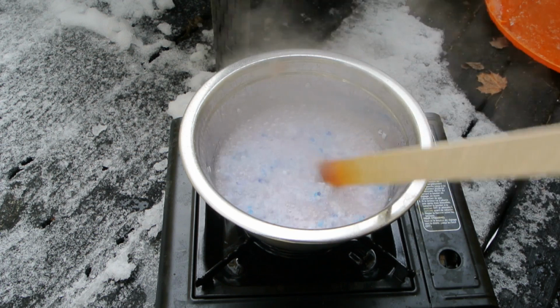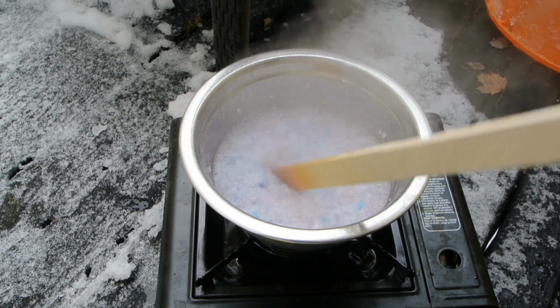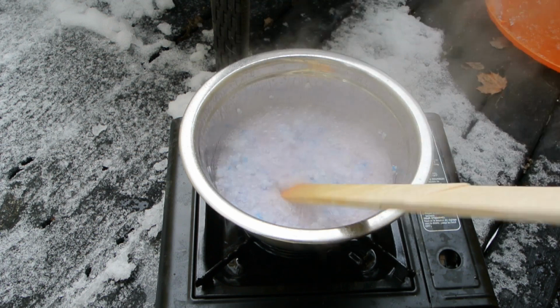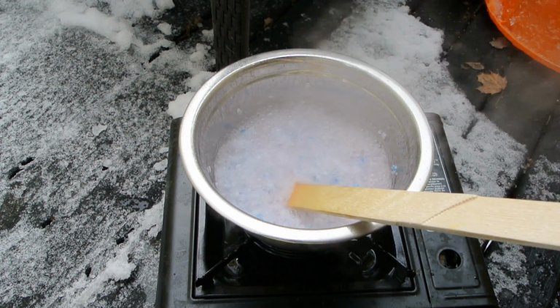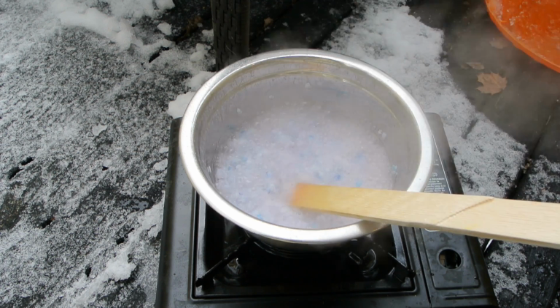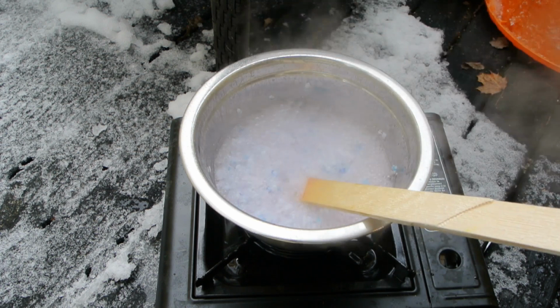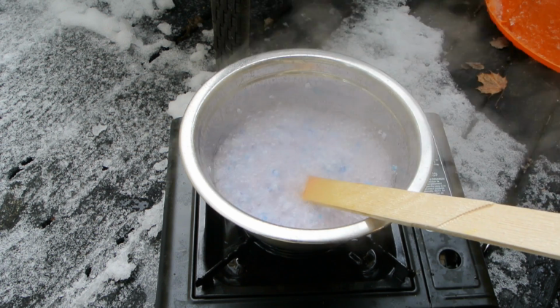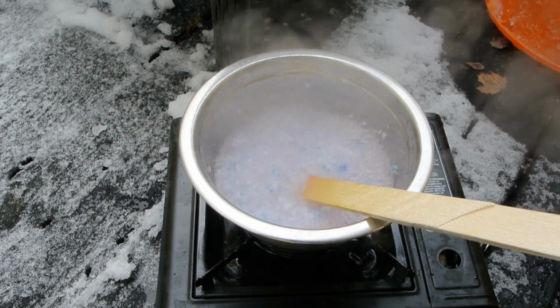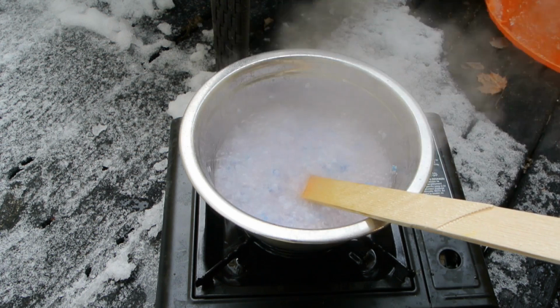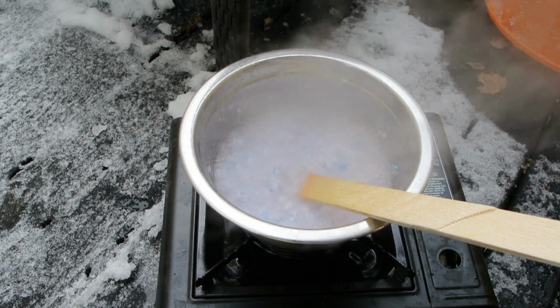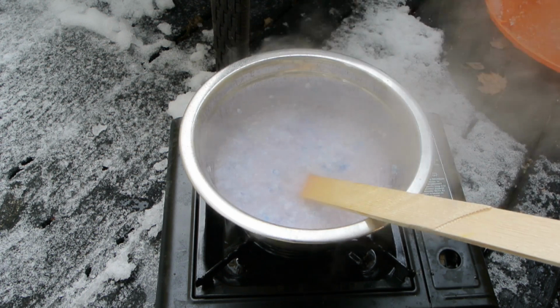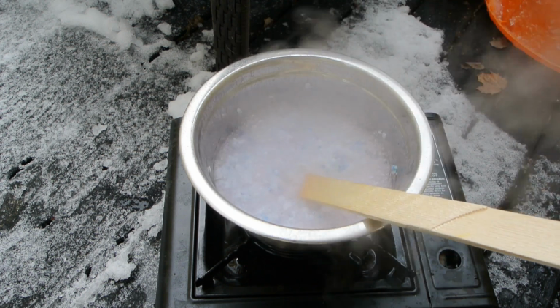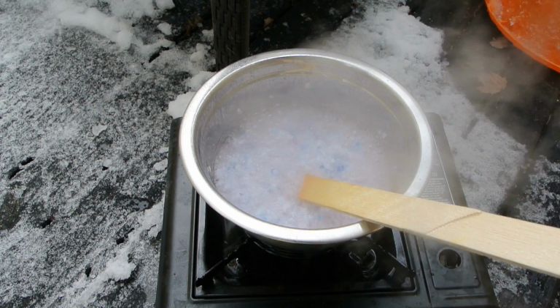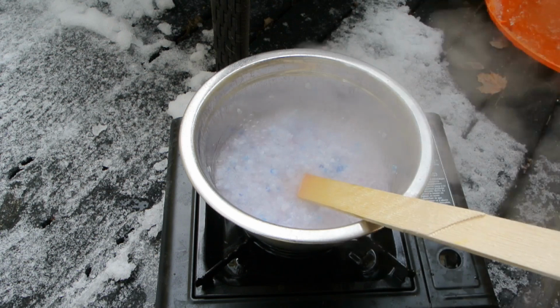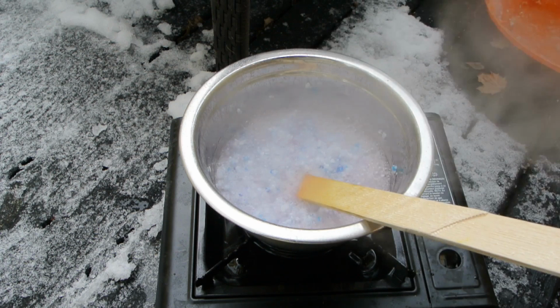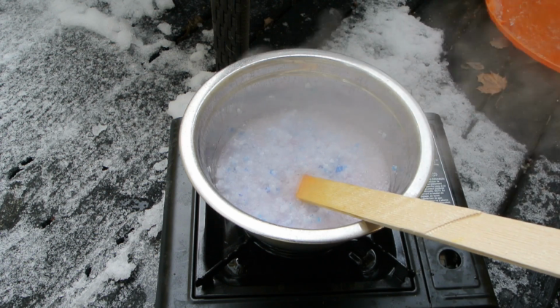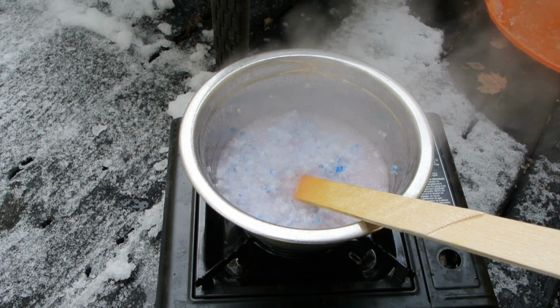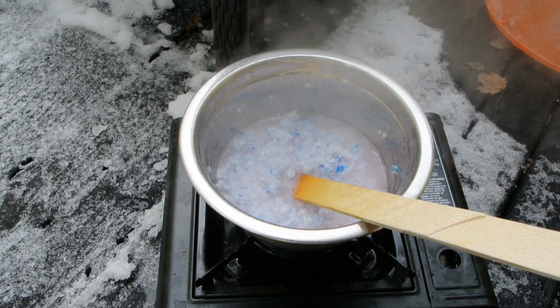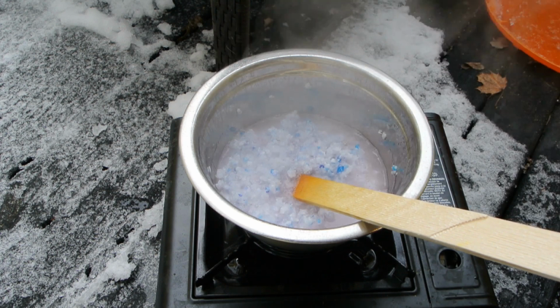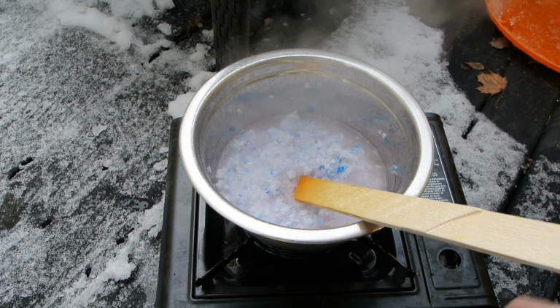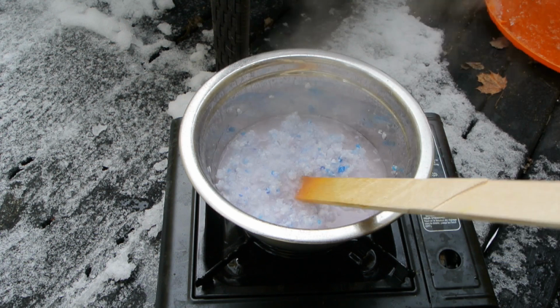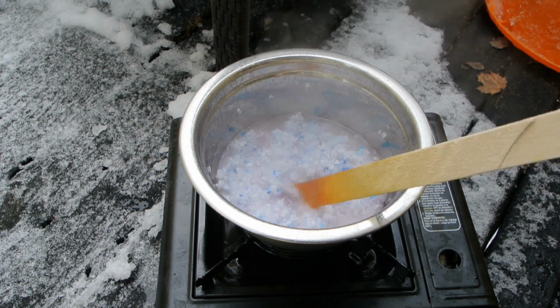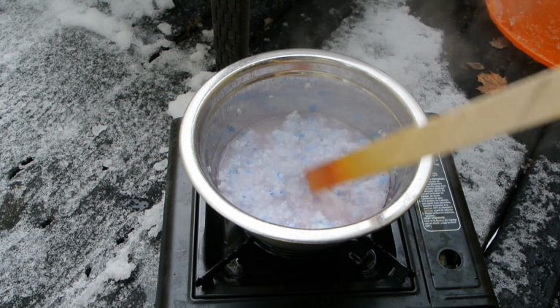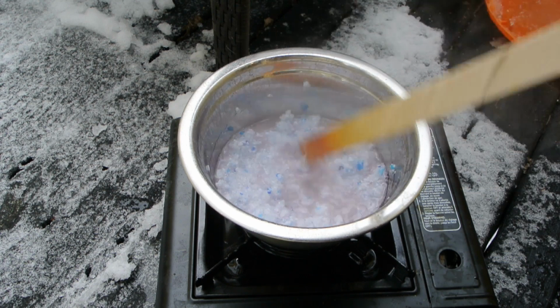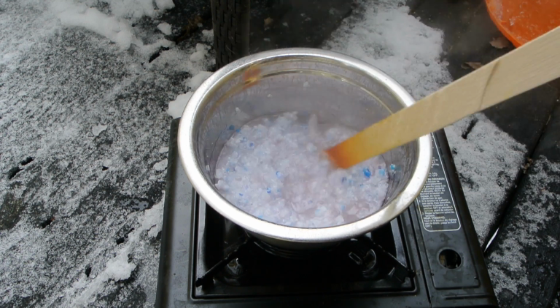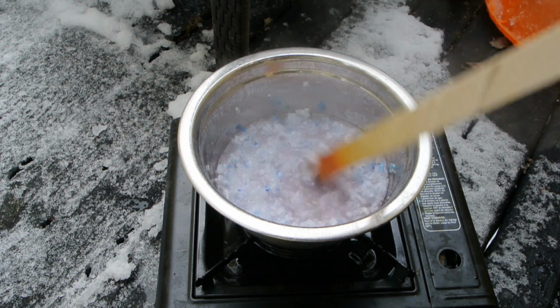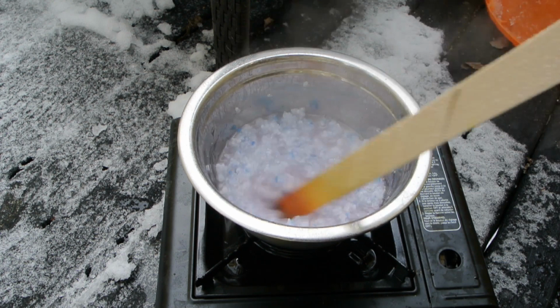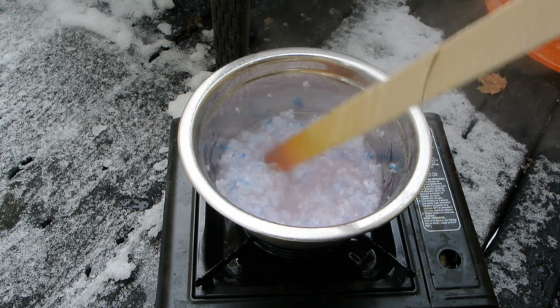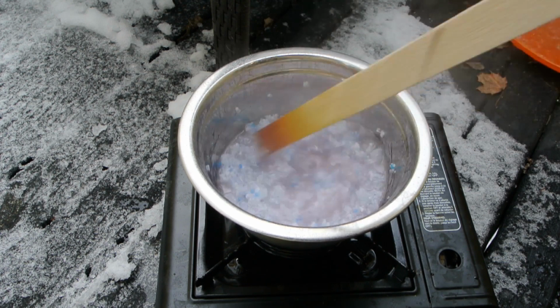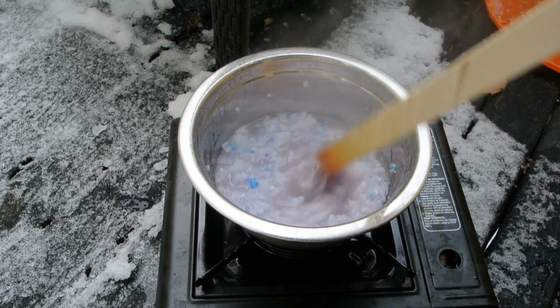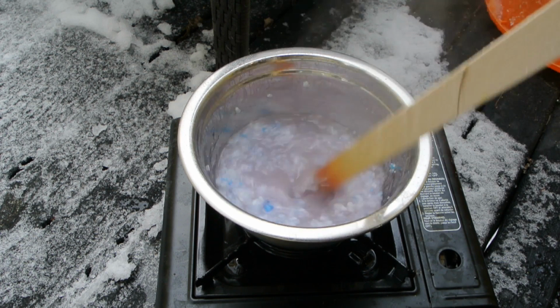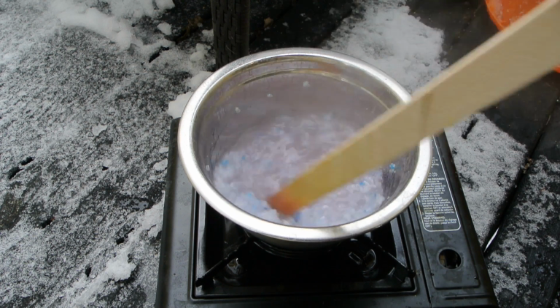Okay, now it's starting to boil - I'll turn it down a bit and really get the rest of this dissolved.